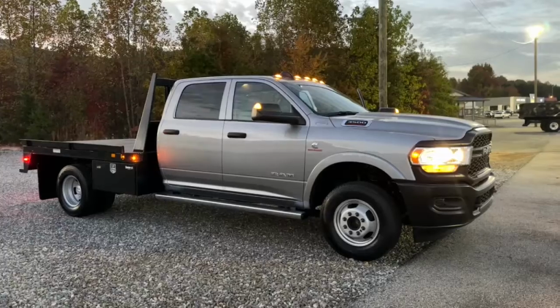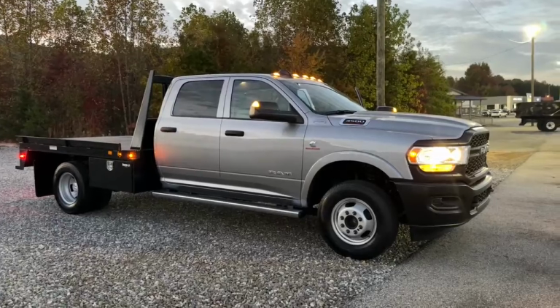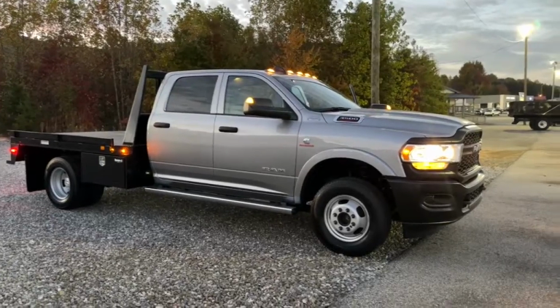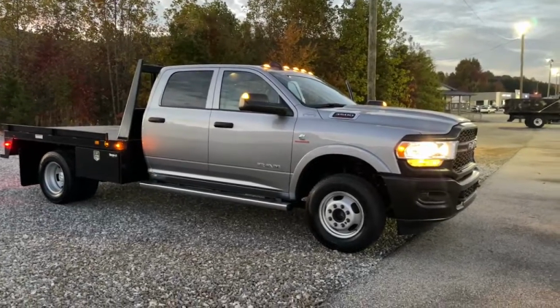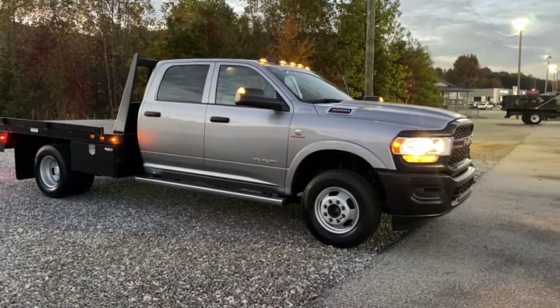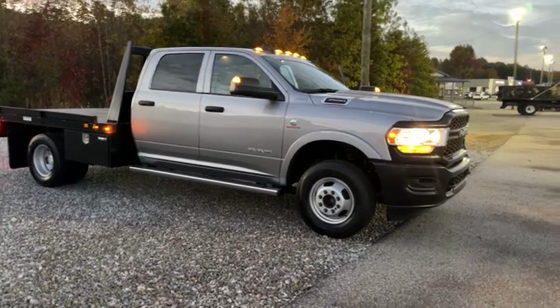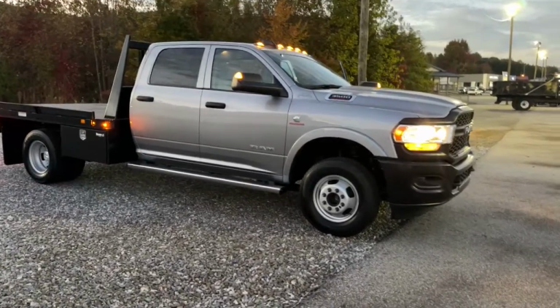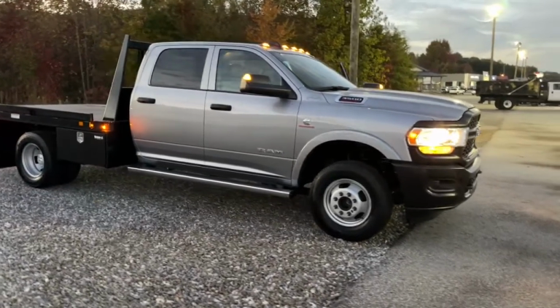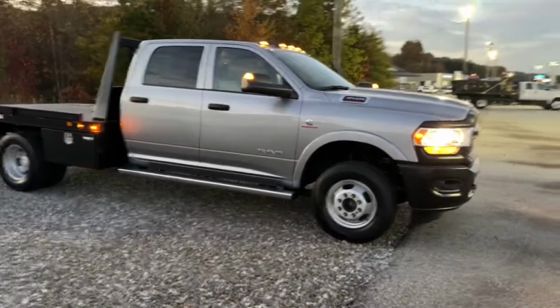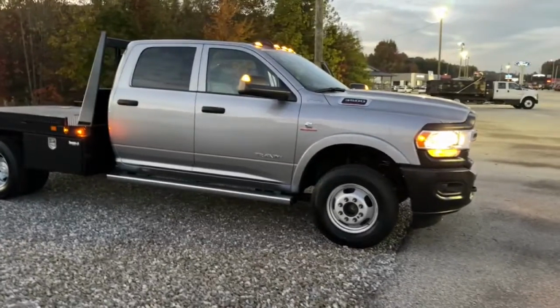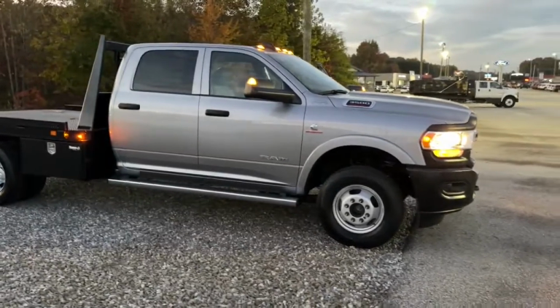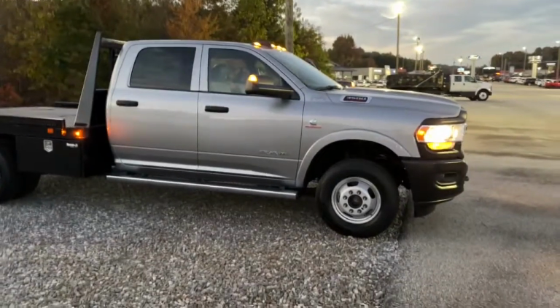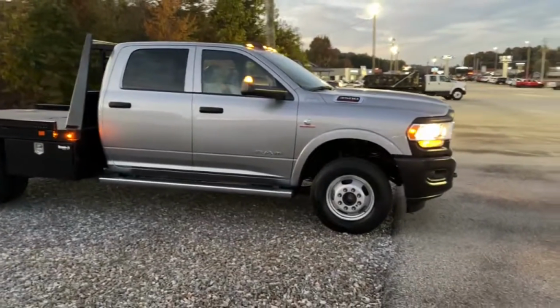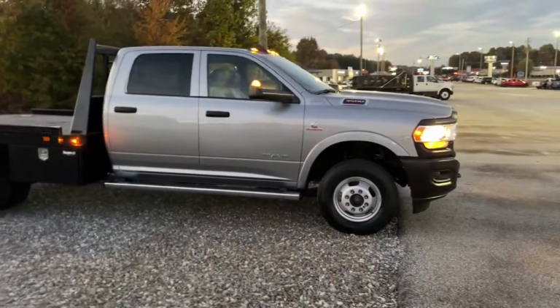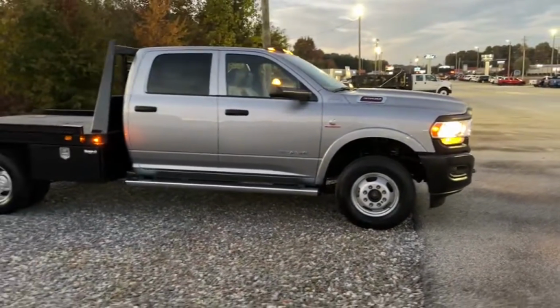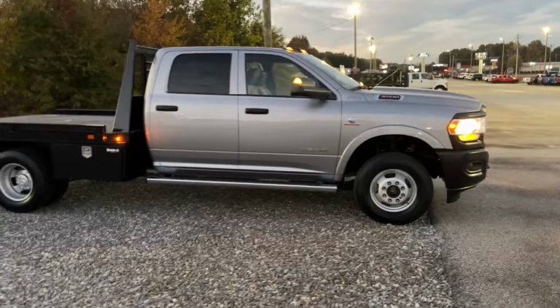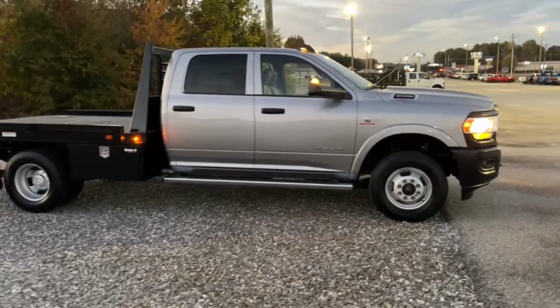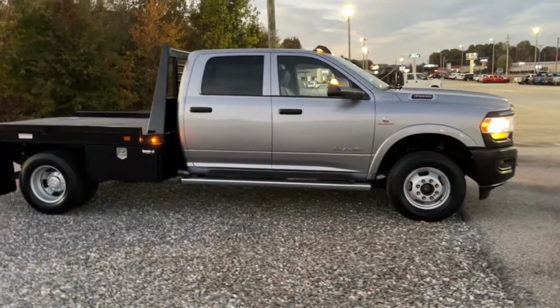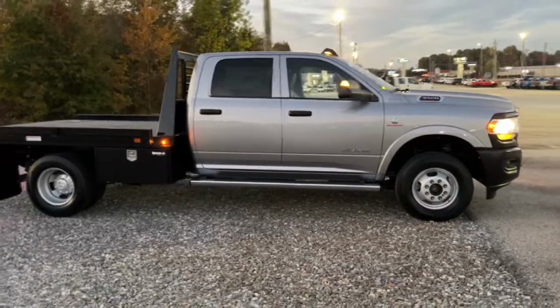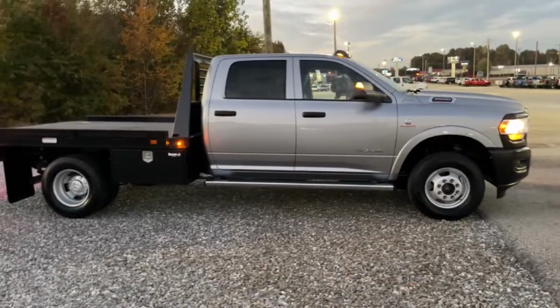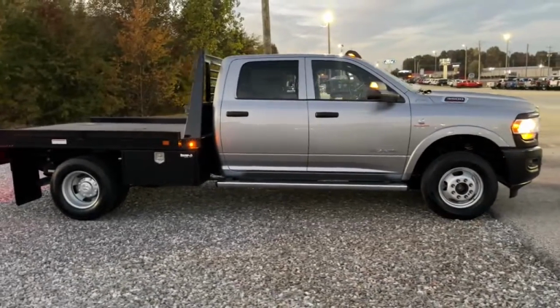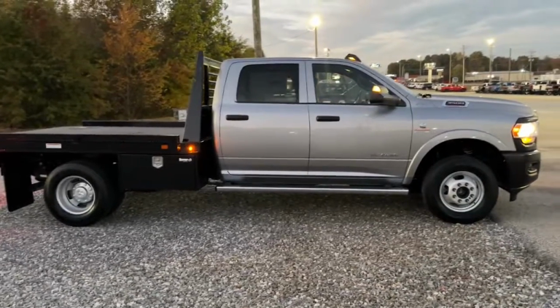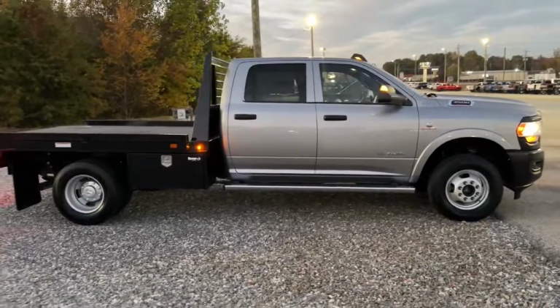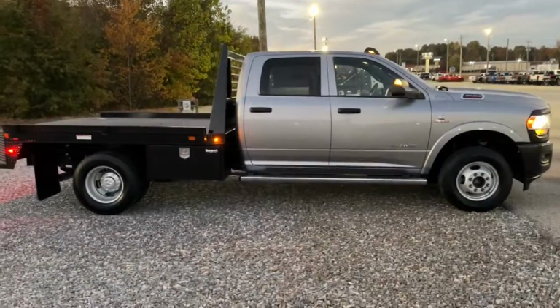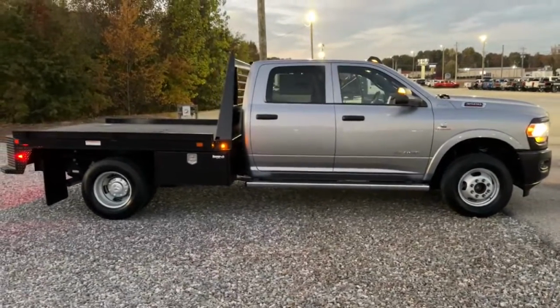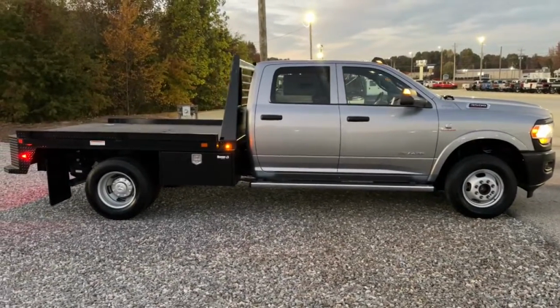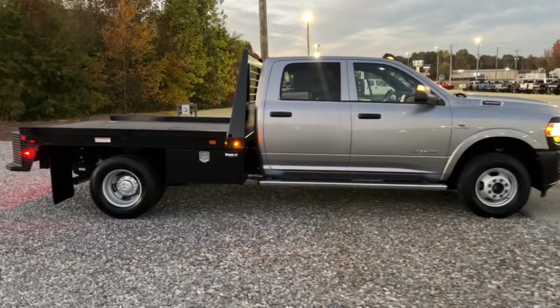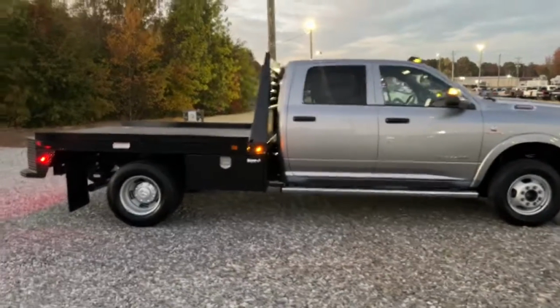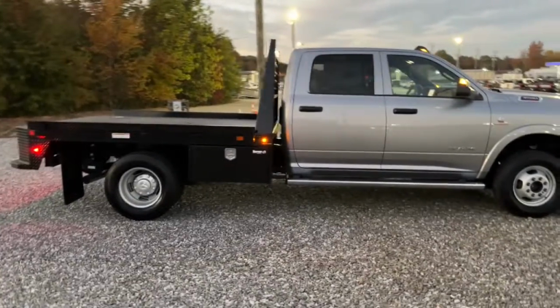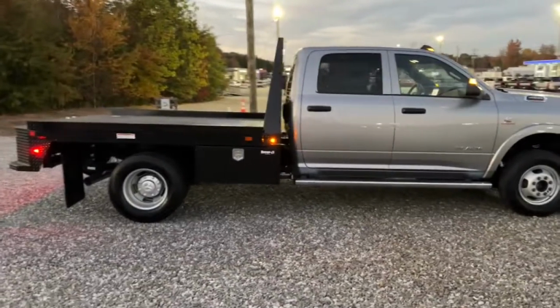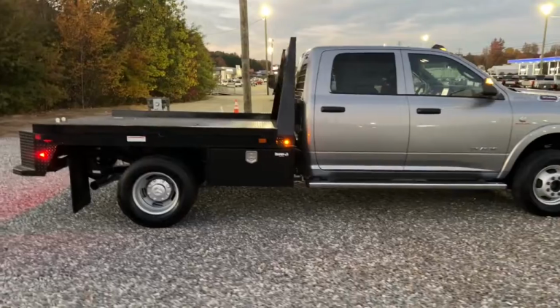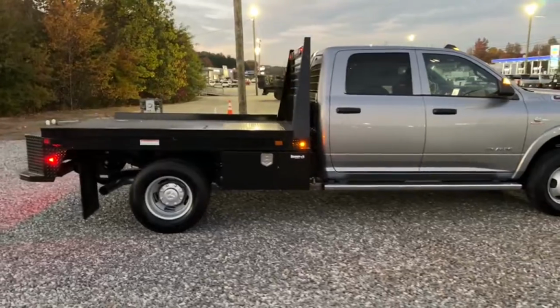Here is a wonderful 2022 Ram 3500. Treat yourself to a test drive today. Our staff will toss you the keys and give you an outstanding customer experience.